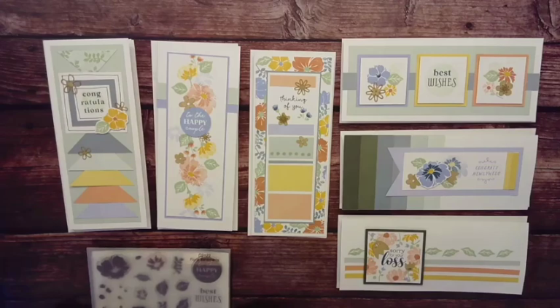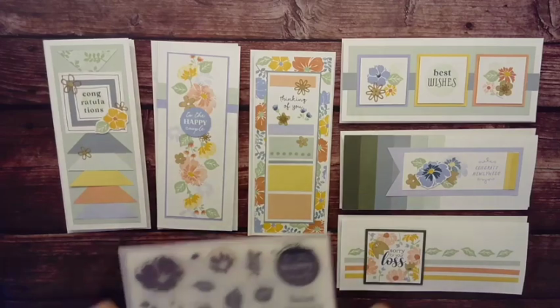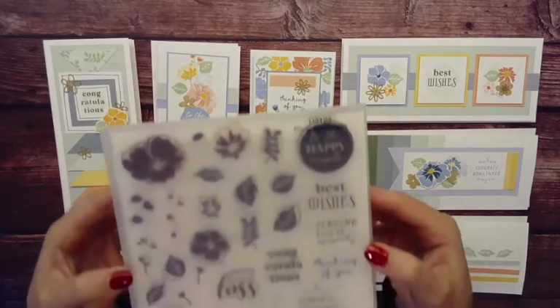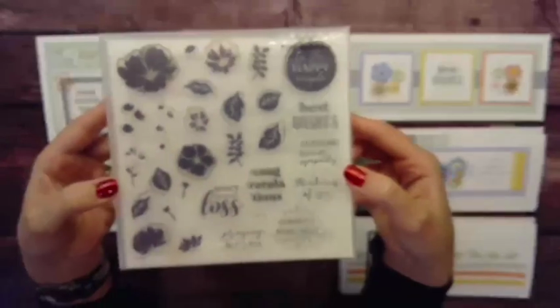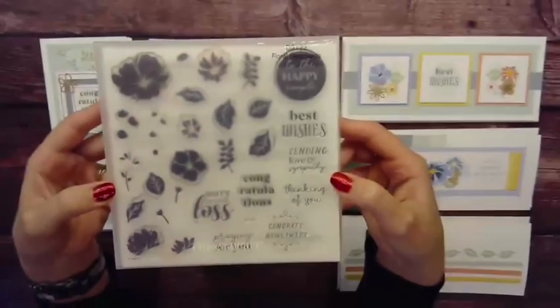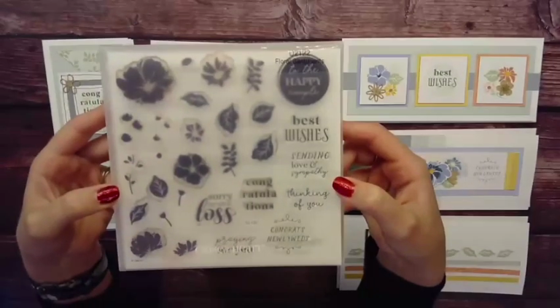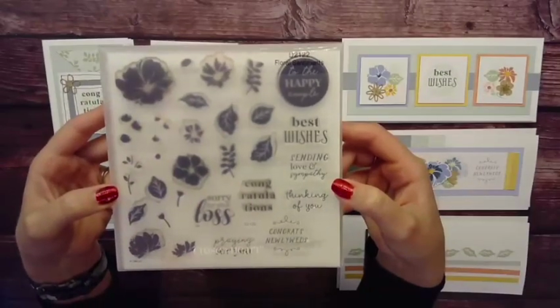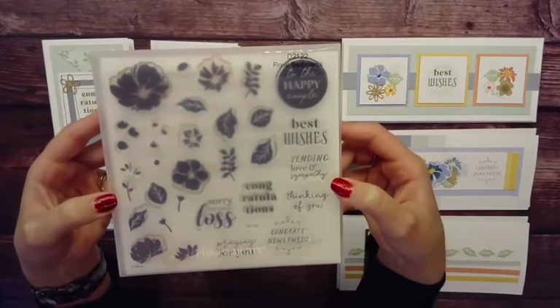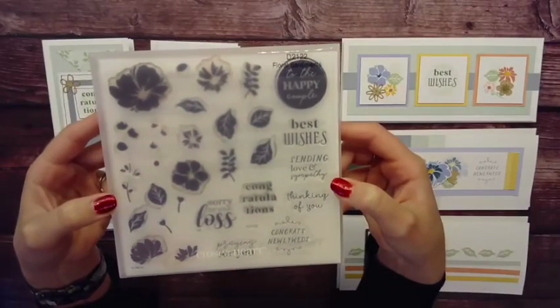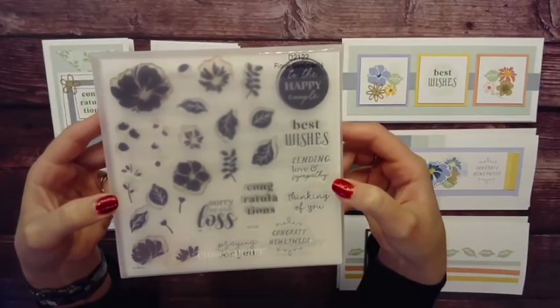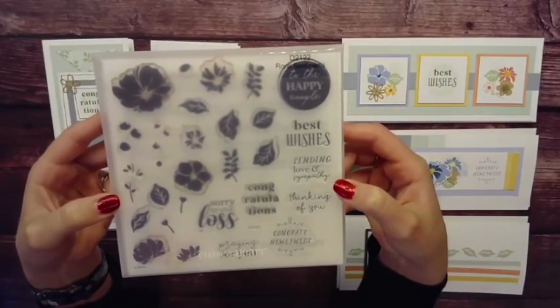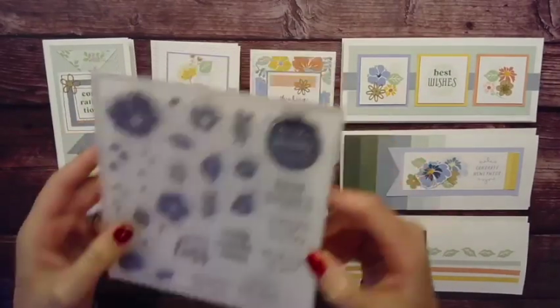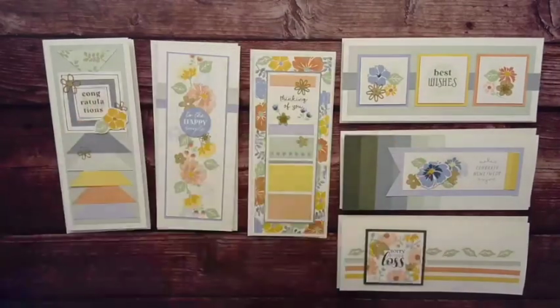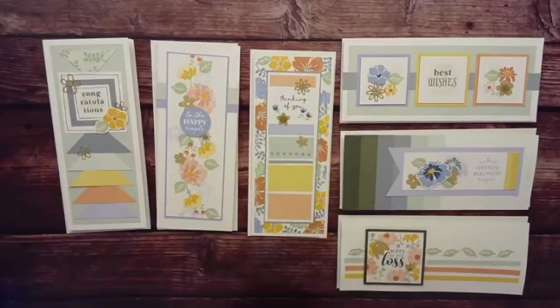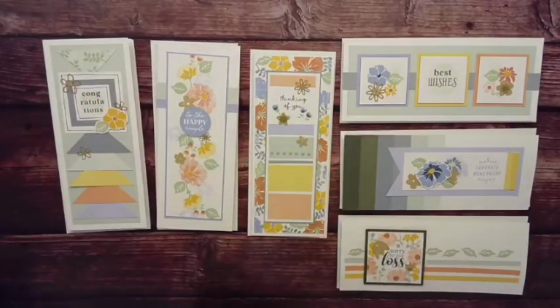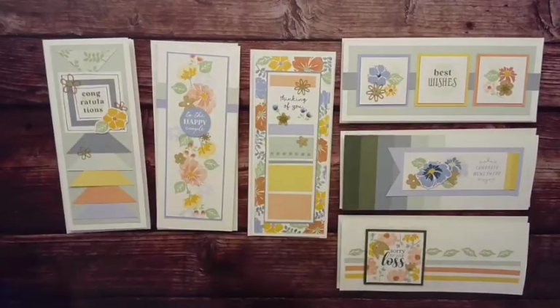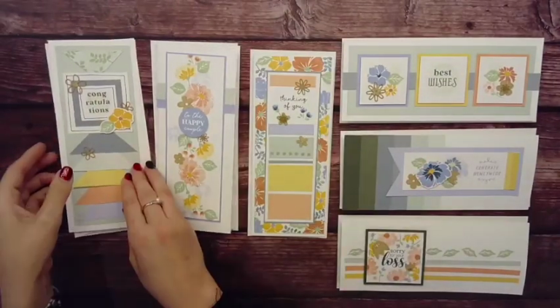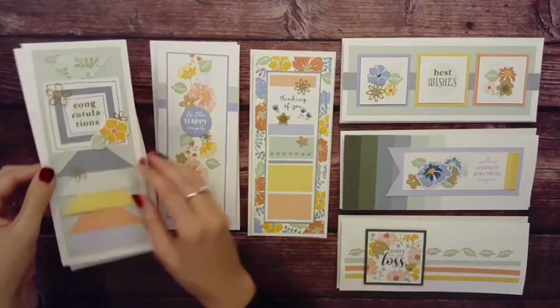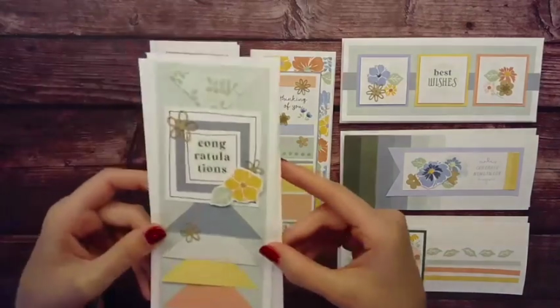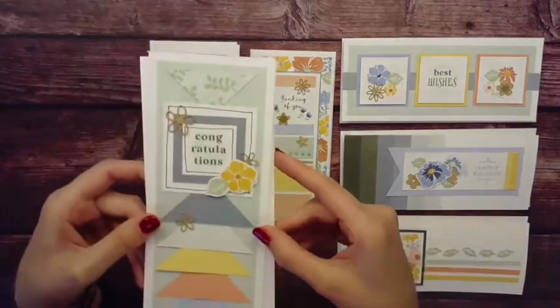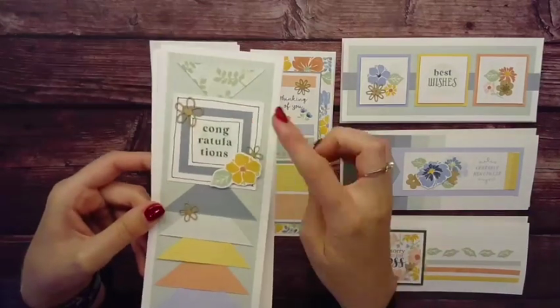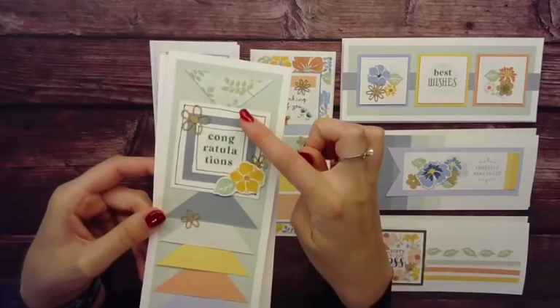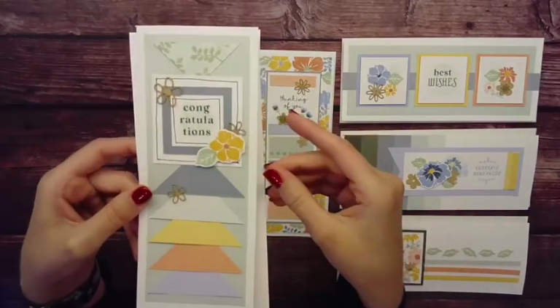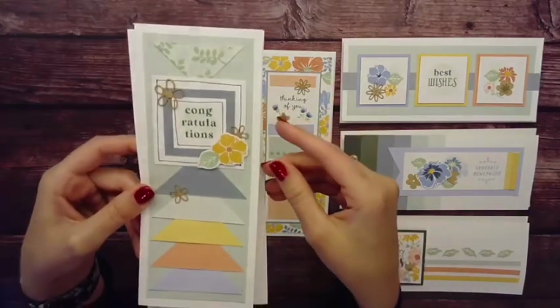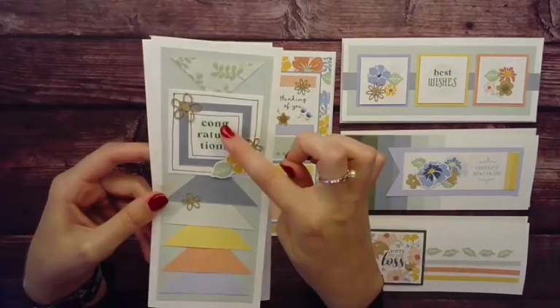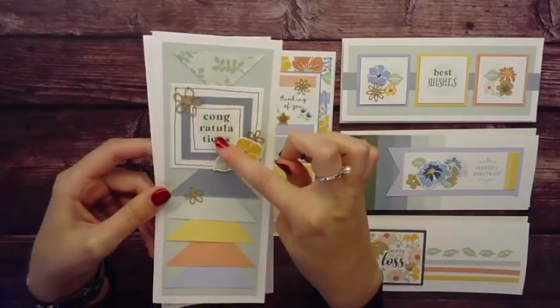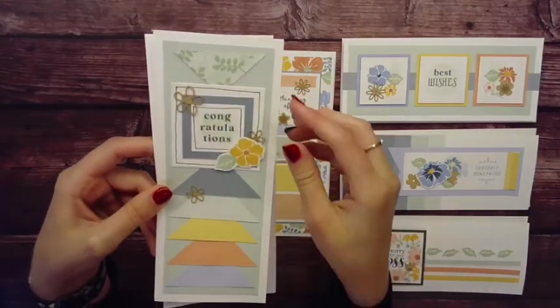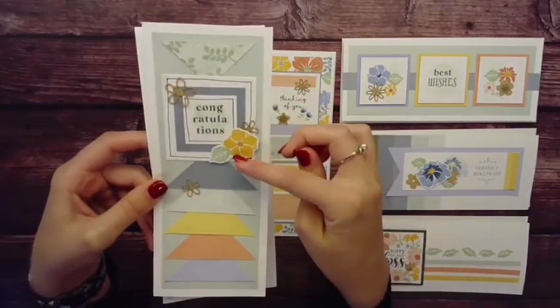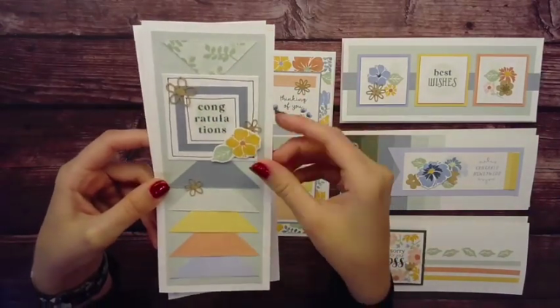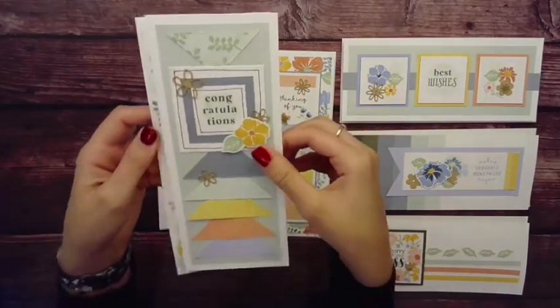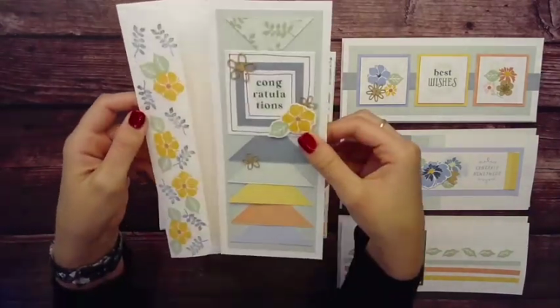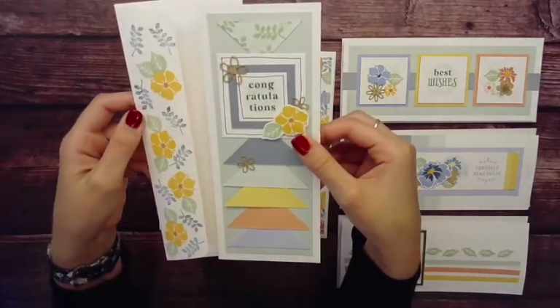Hey crafty people, Ashley here, and today's episode is all about turning card inspirations into layouts.